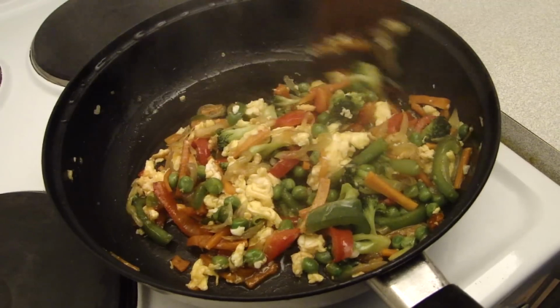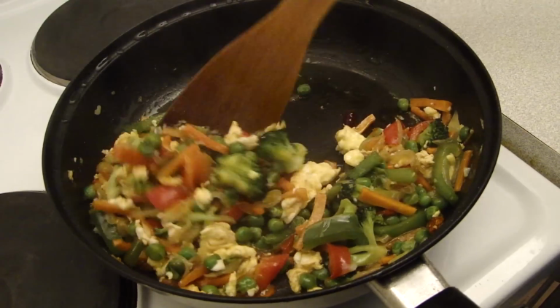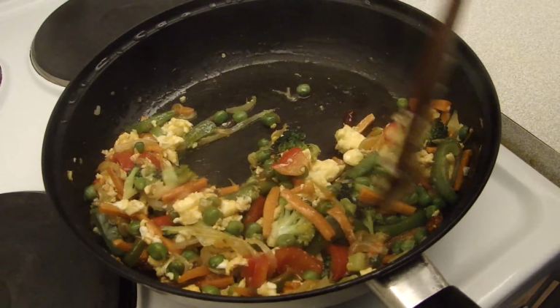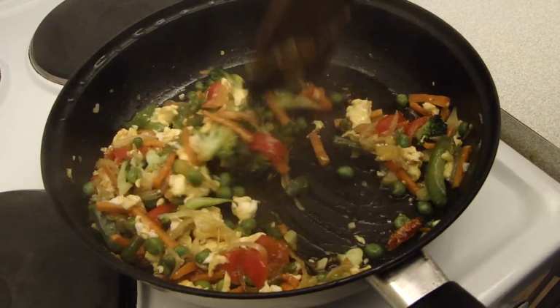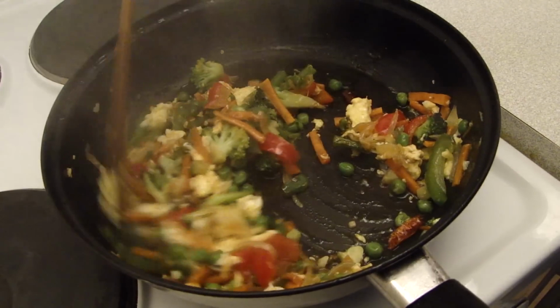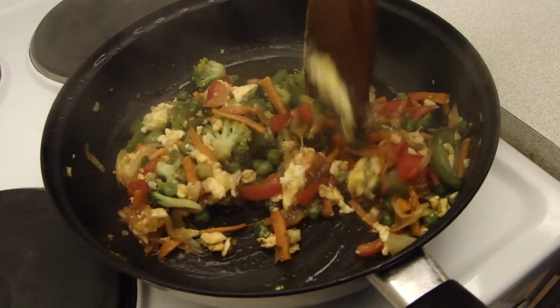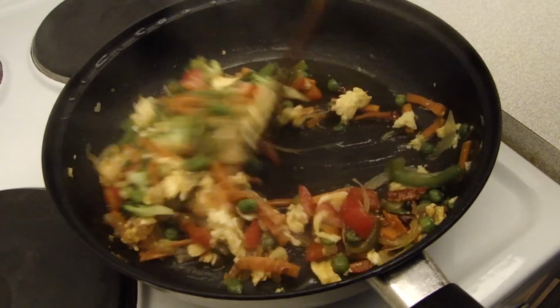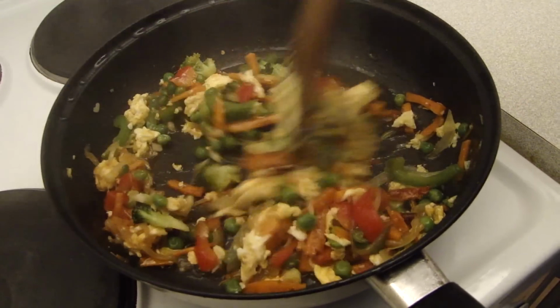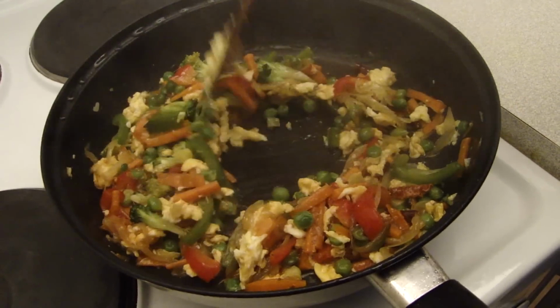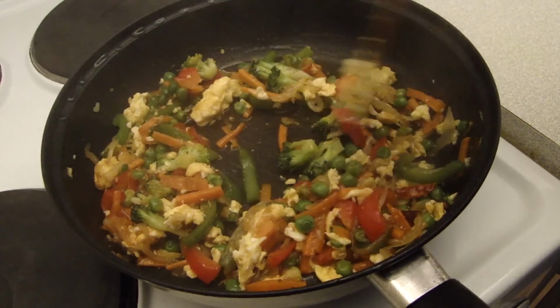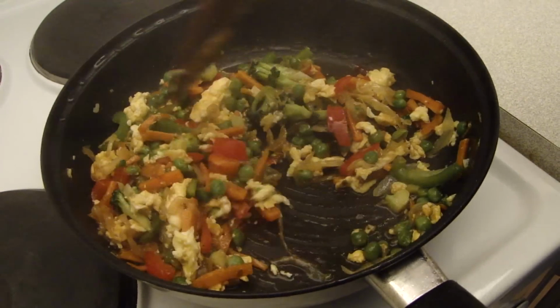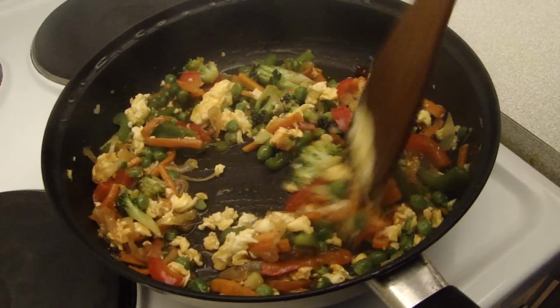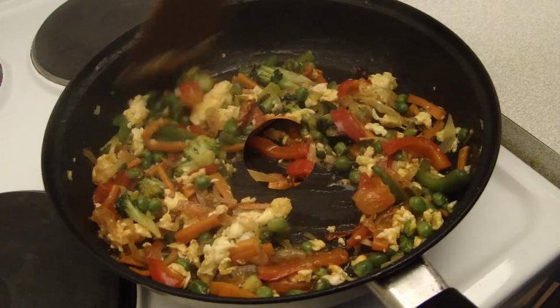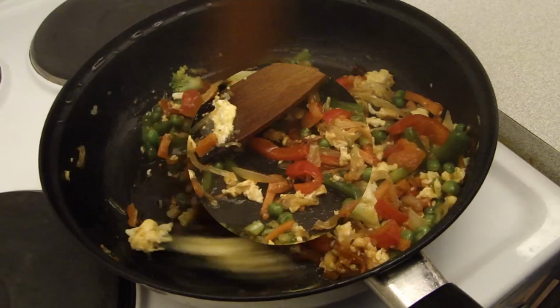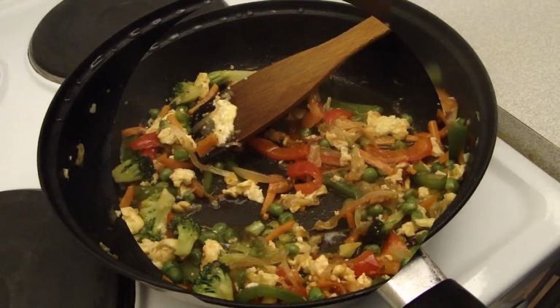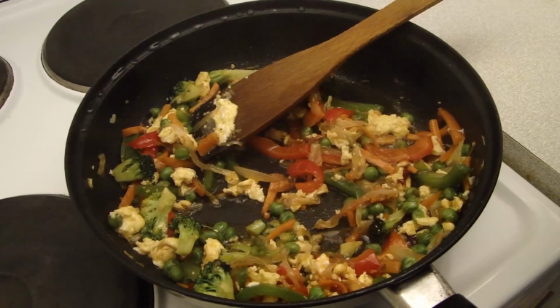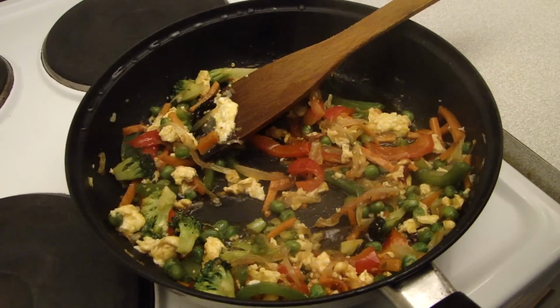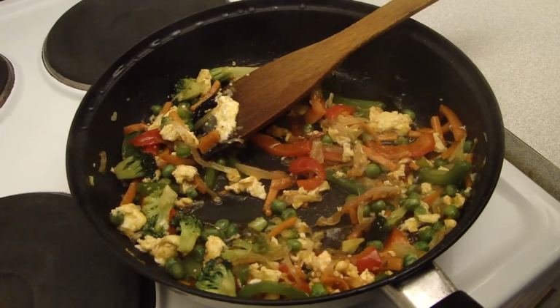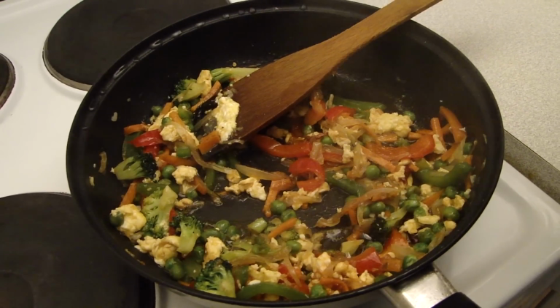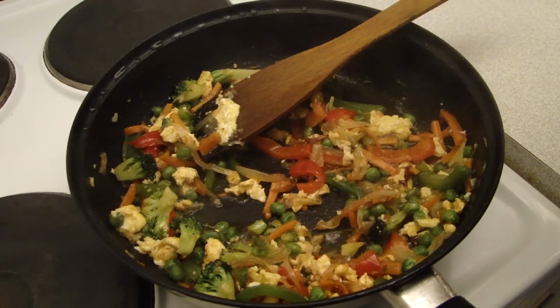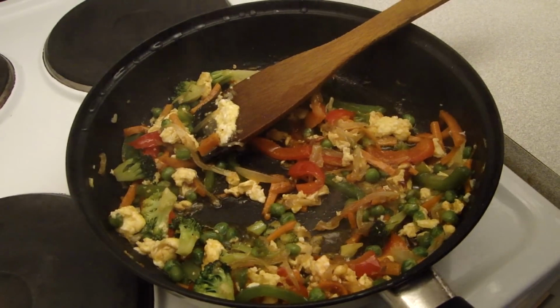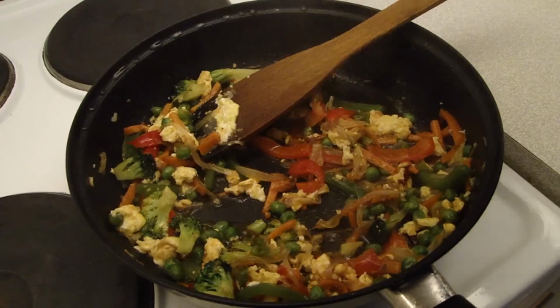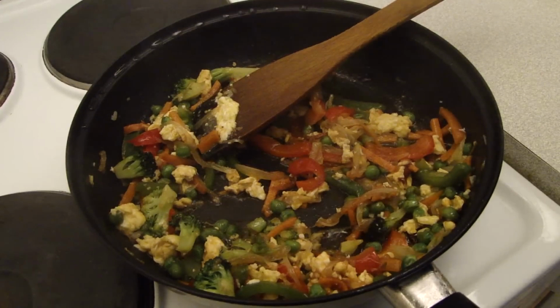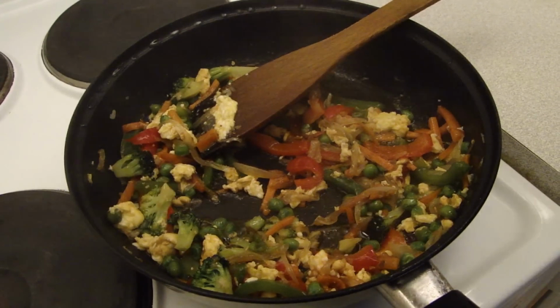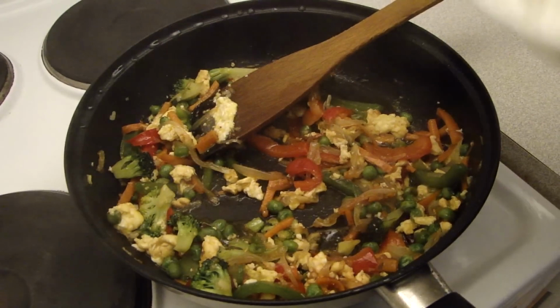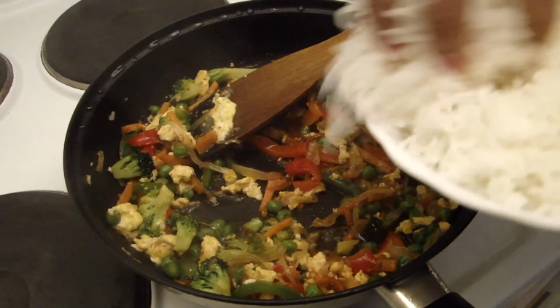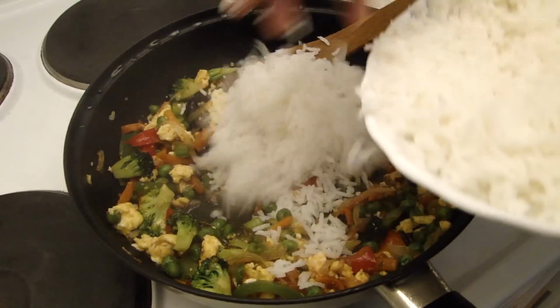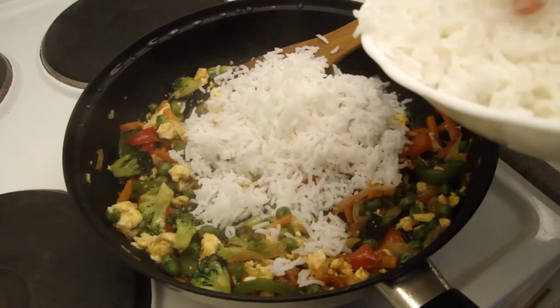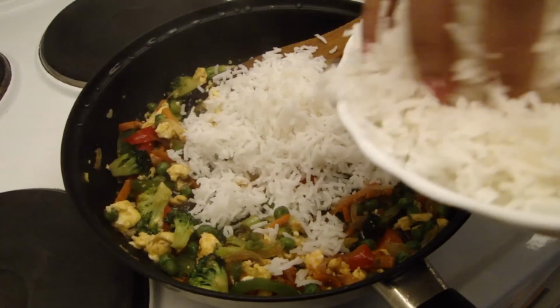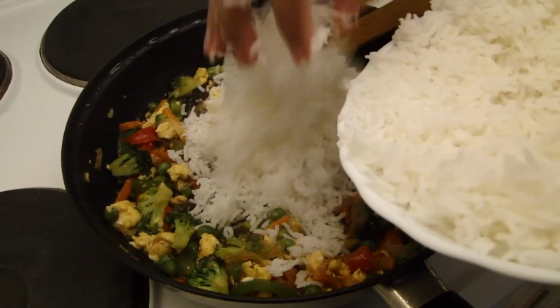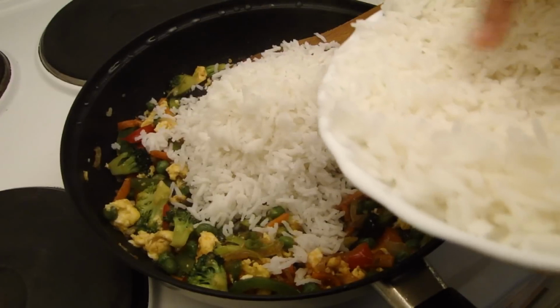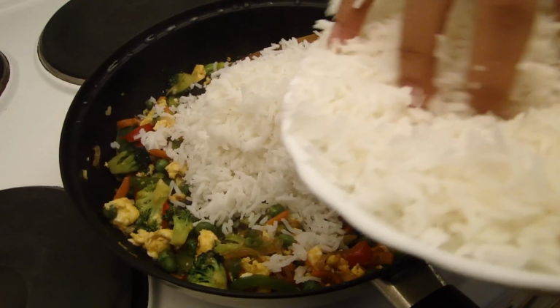Now we have to put the rice in and mix it all together in the pan.